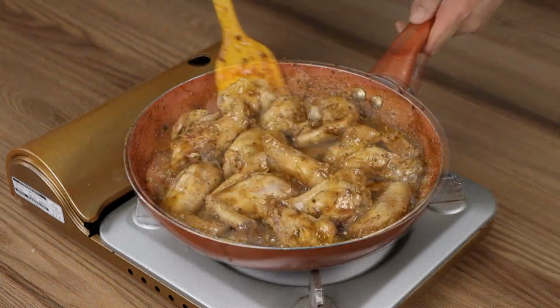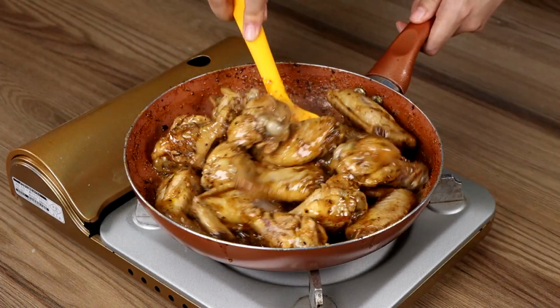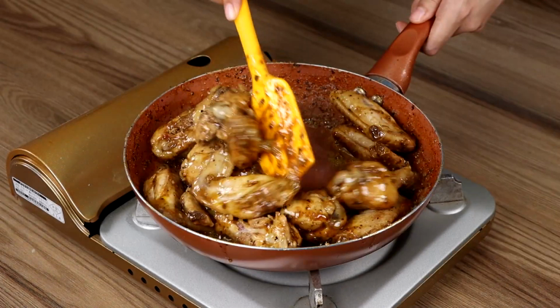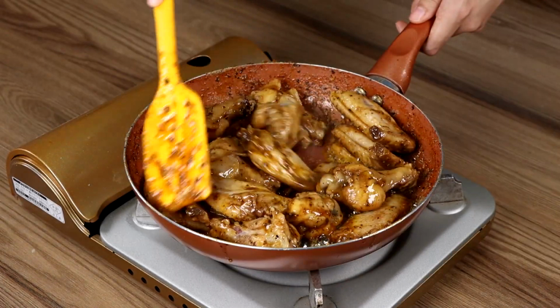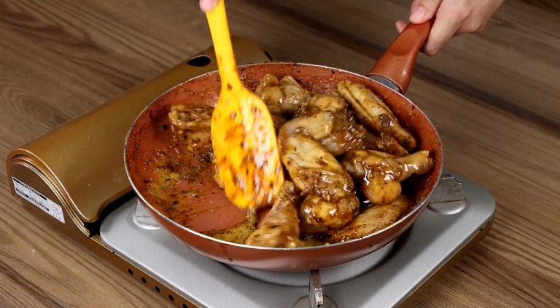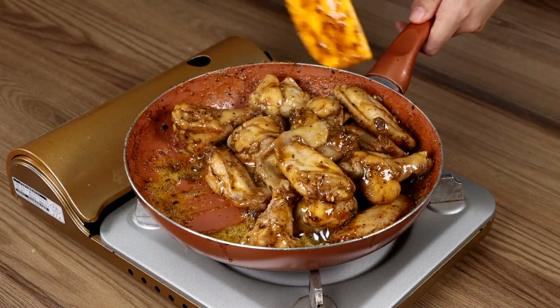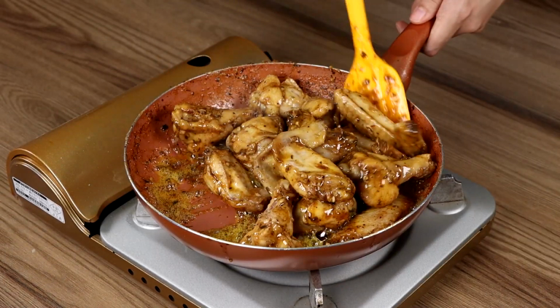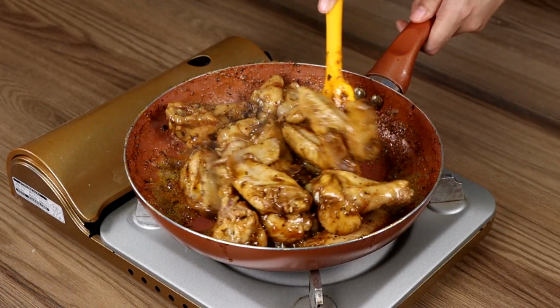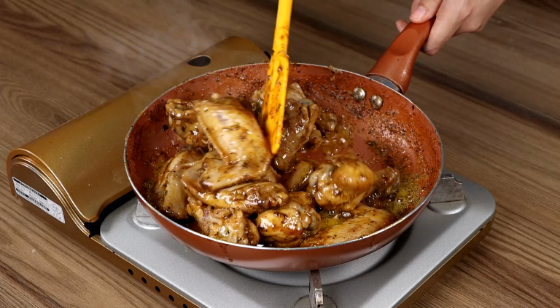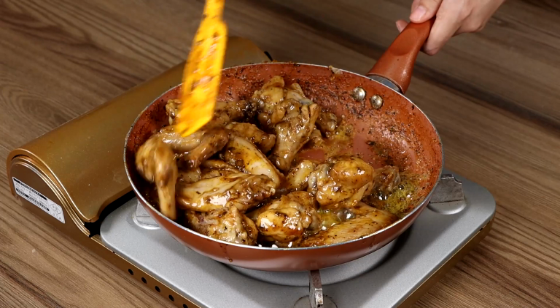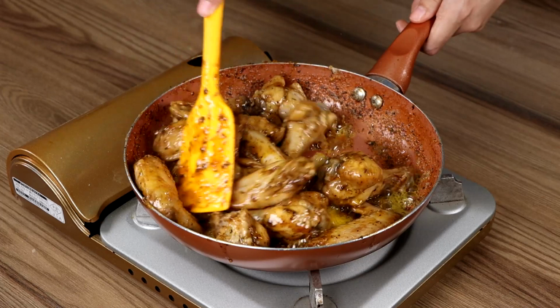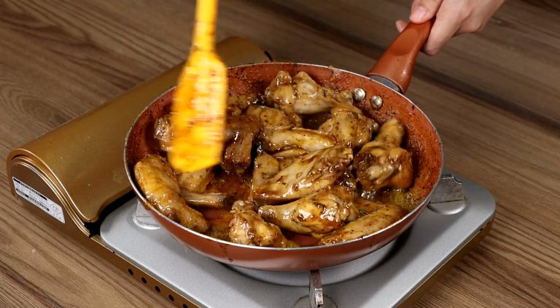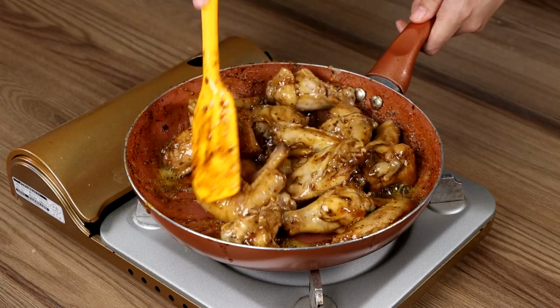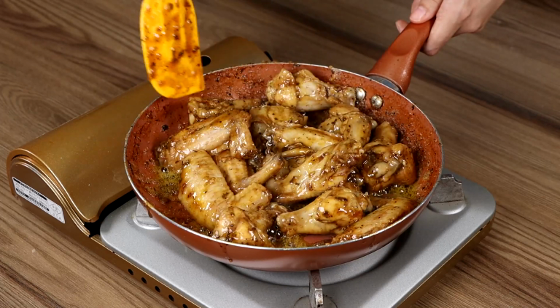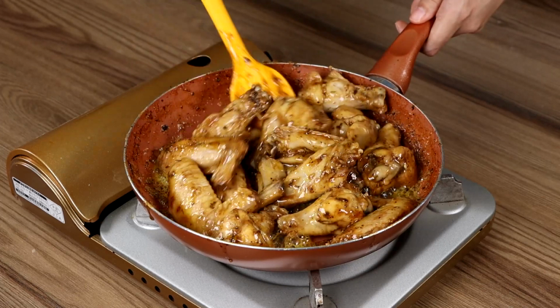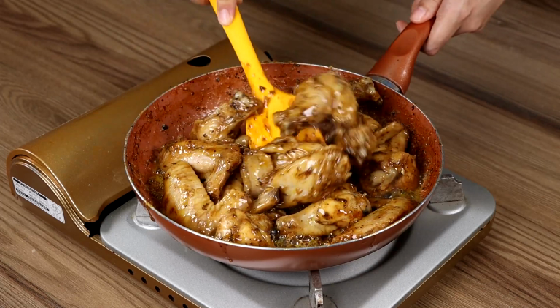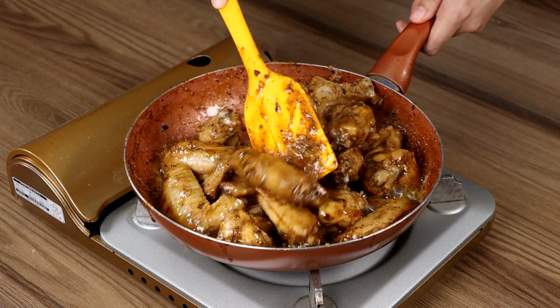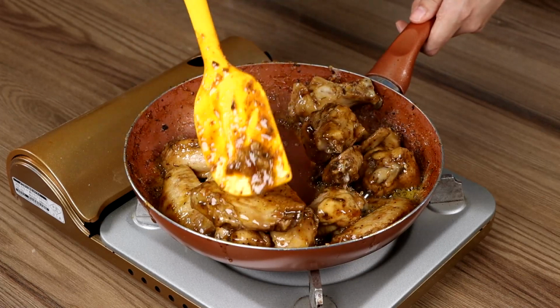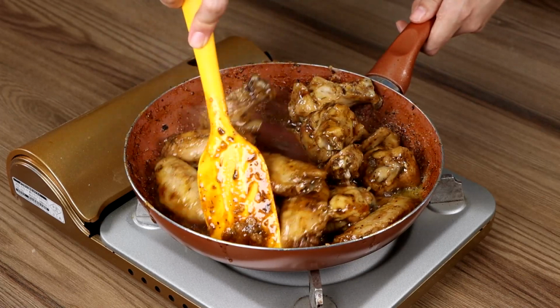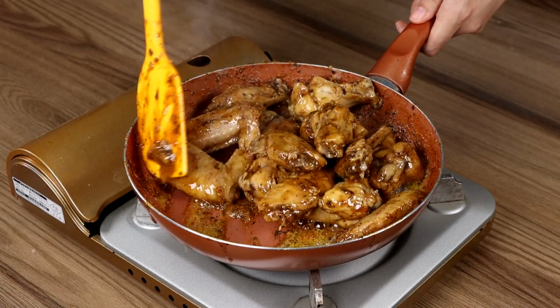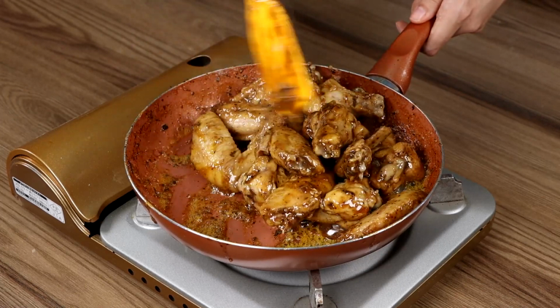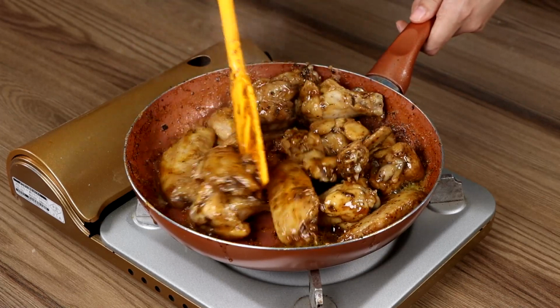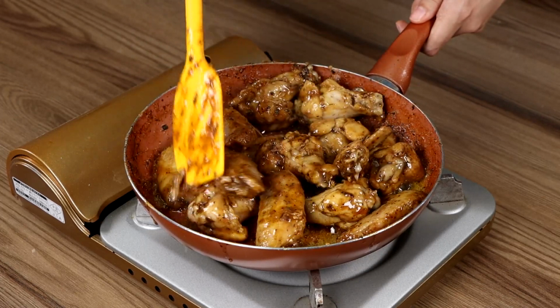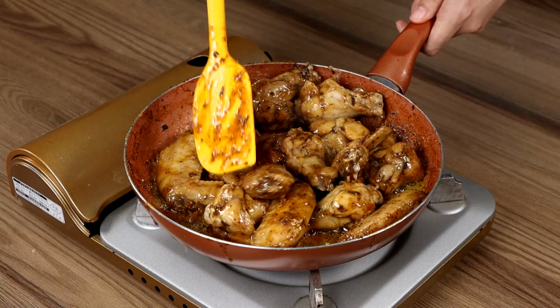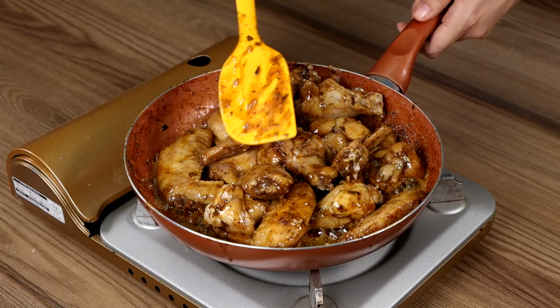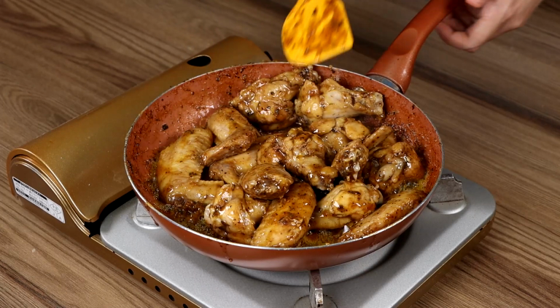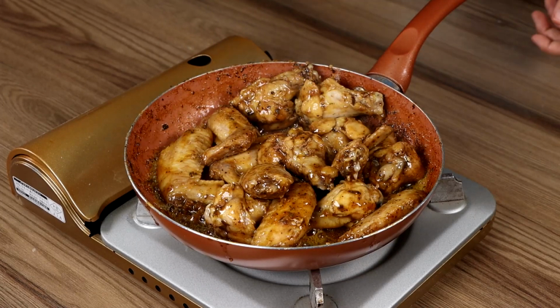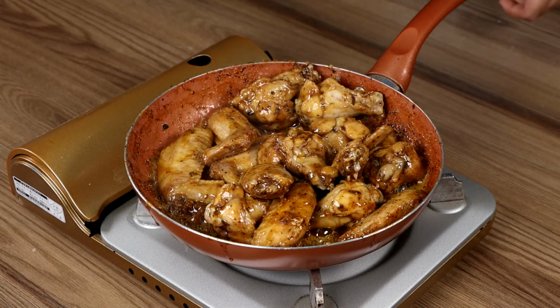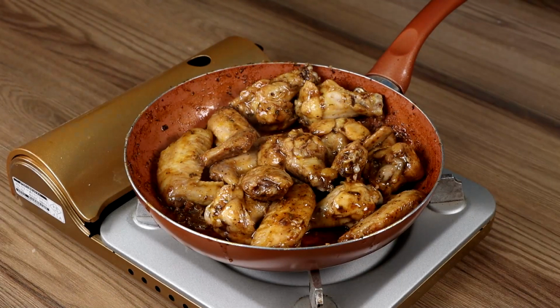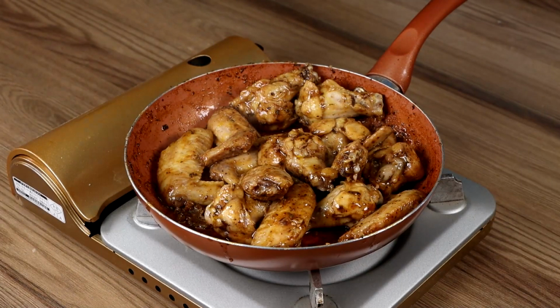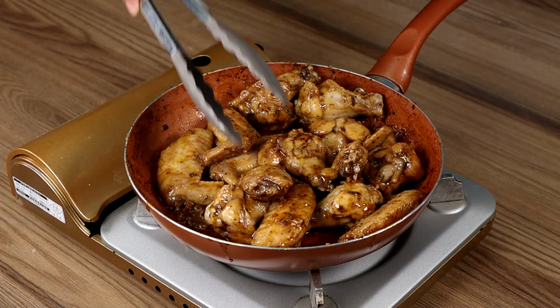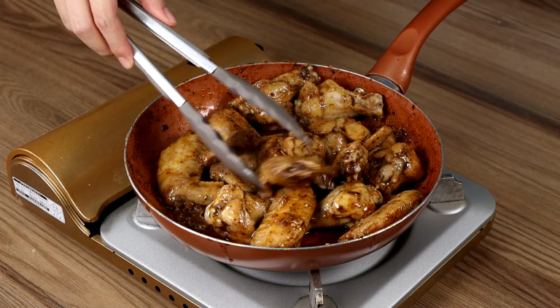And our recipe is done! Perfect for lunch or dinner, and it's super tasty! I really hope you liked our recipe. Now I'm gonna reply to your comments. See you in the next video! Bye-bye!